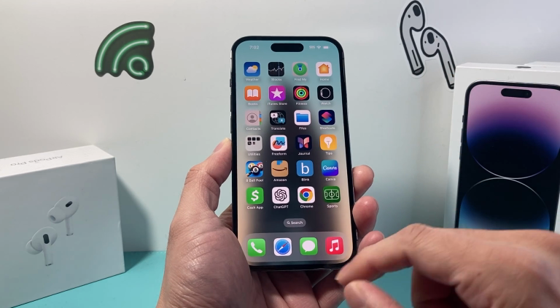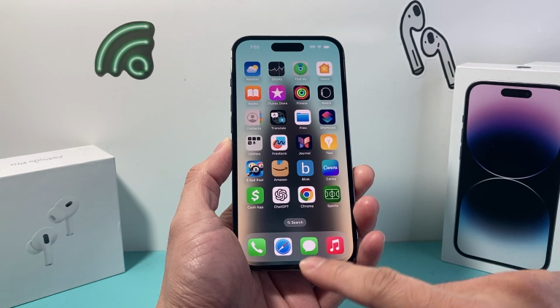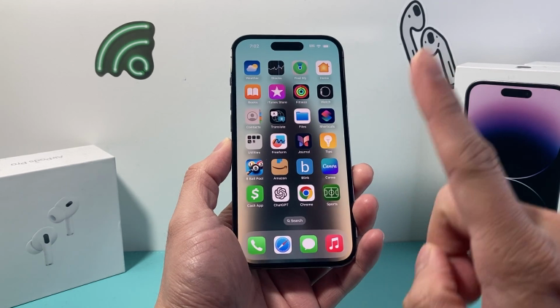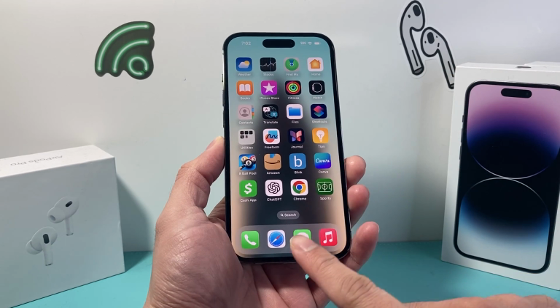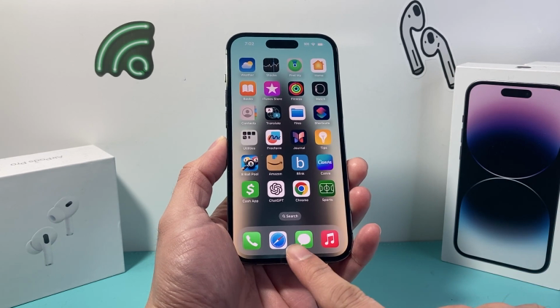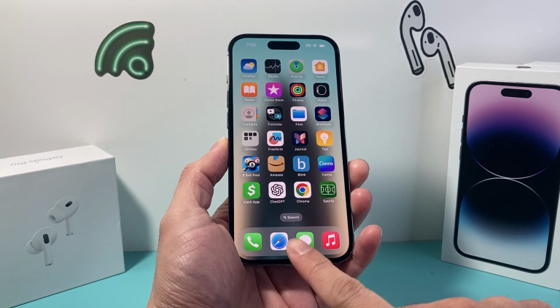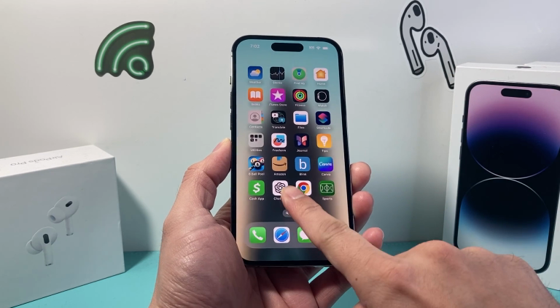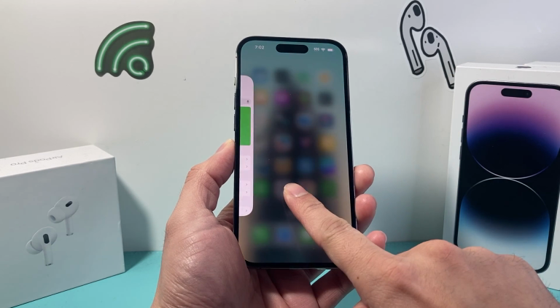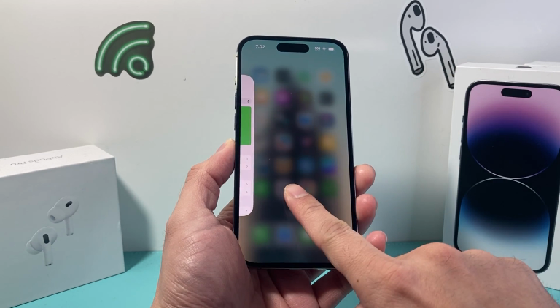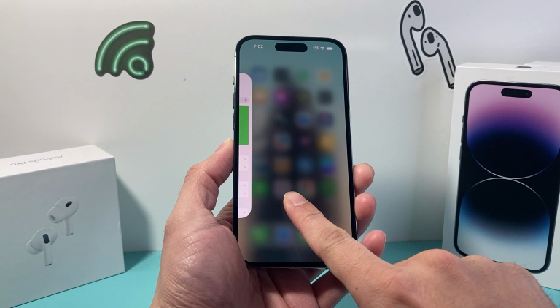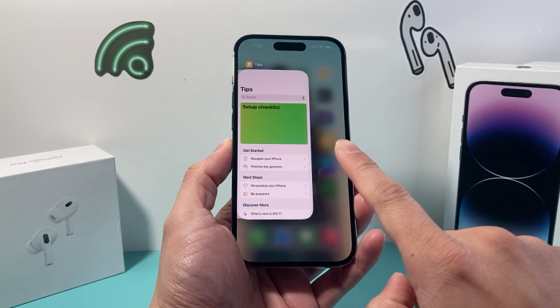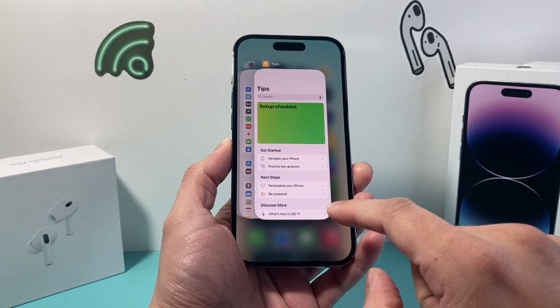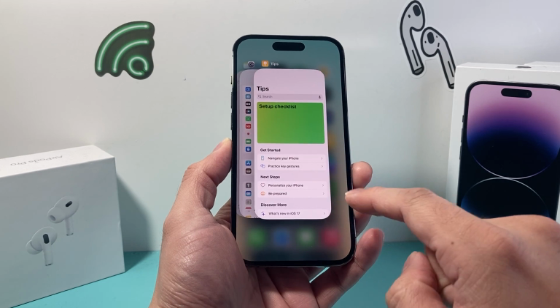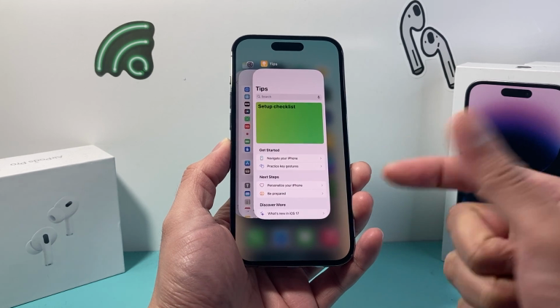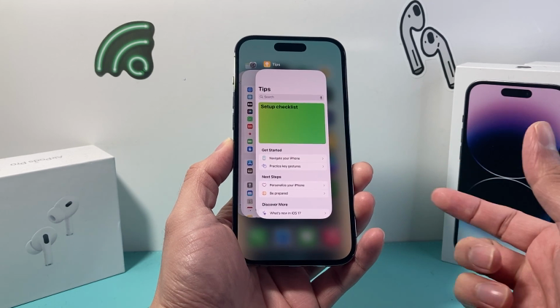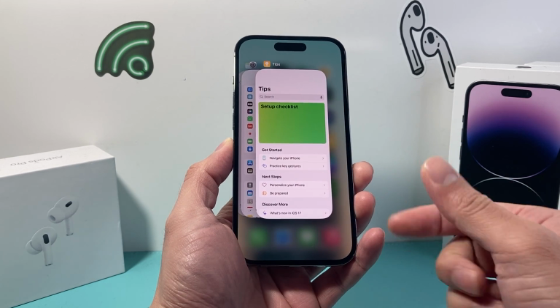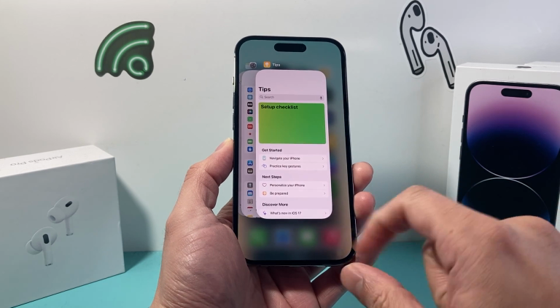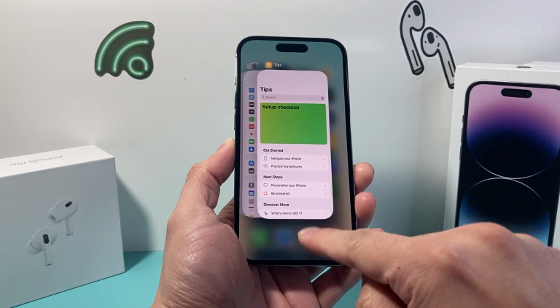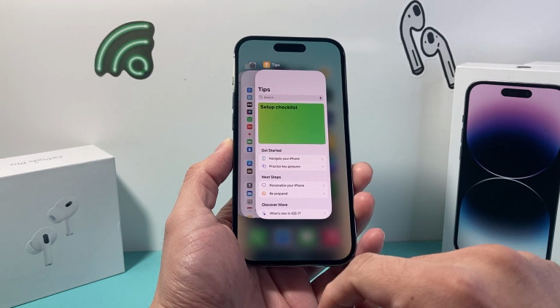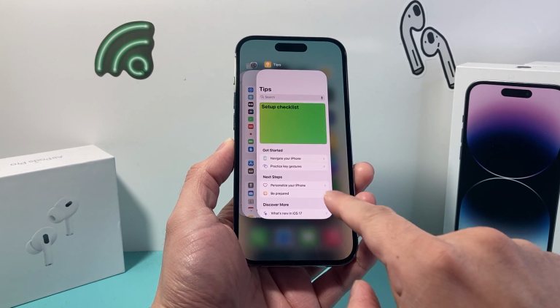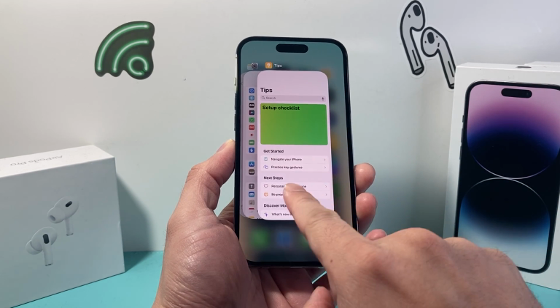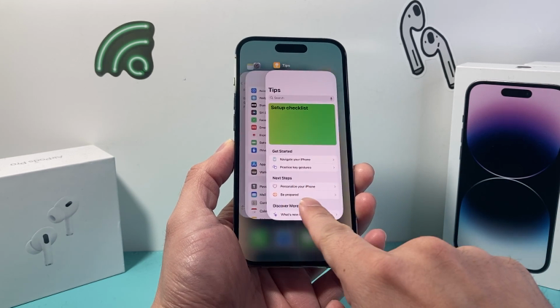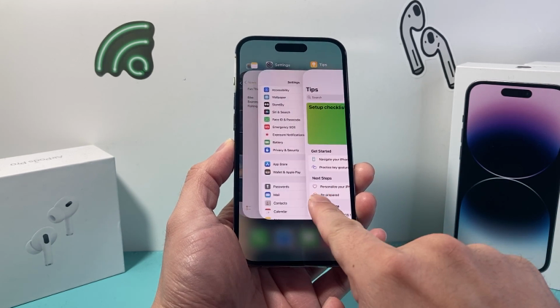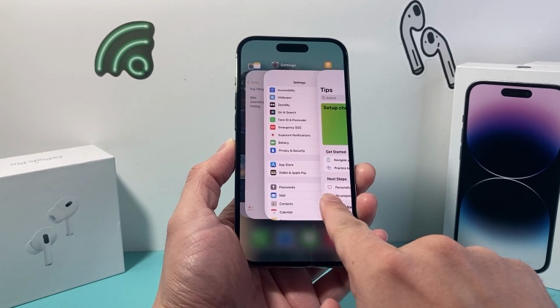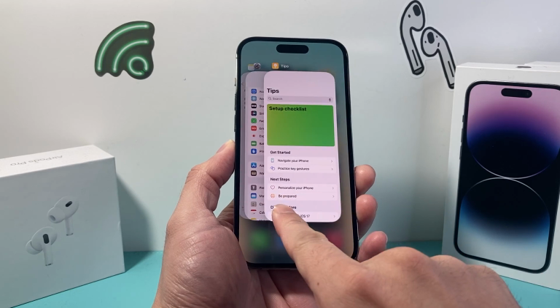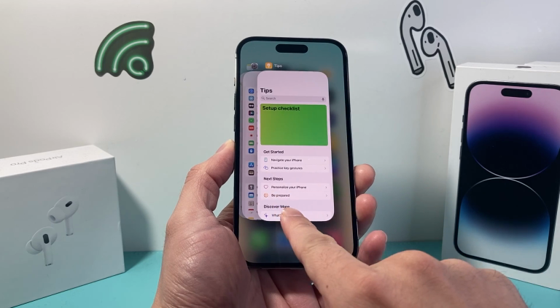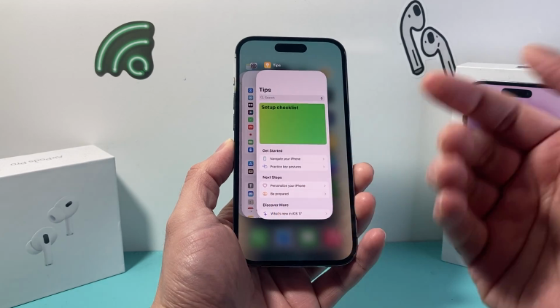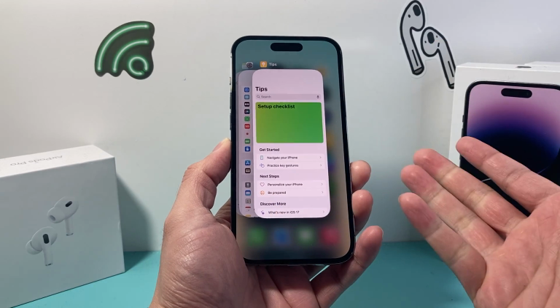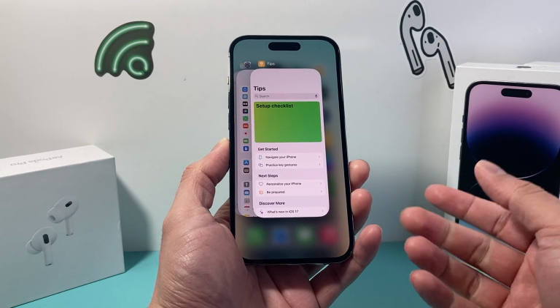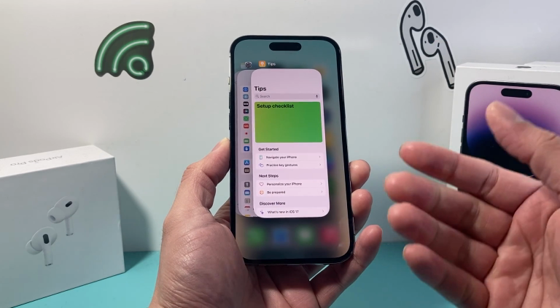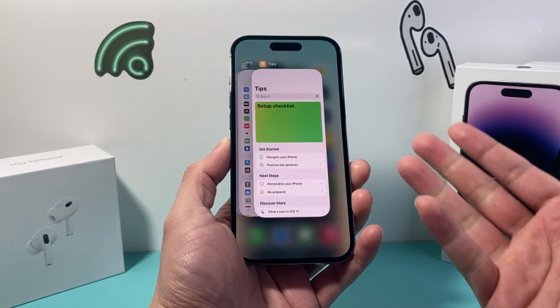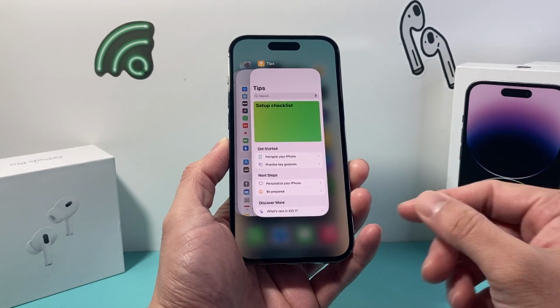So in order to close it out, all you do is swipe your finger upwards just like that. And if you have an iPhone with the home button, double click on the home button and it will open up all the apps running in the background that have been open.